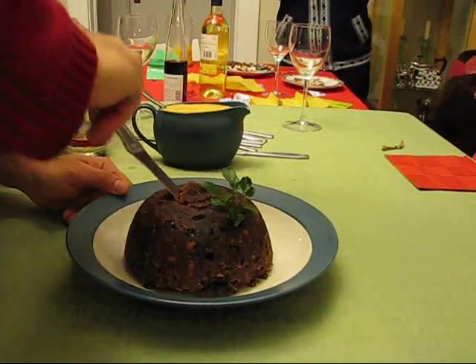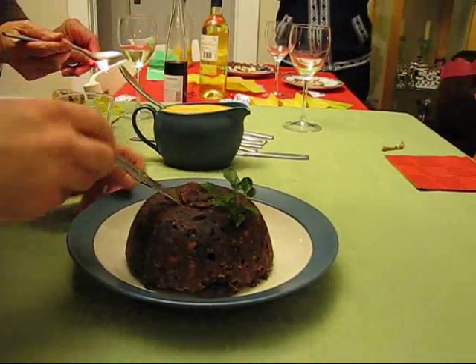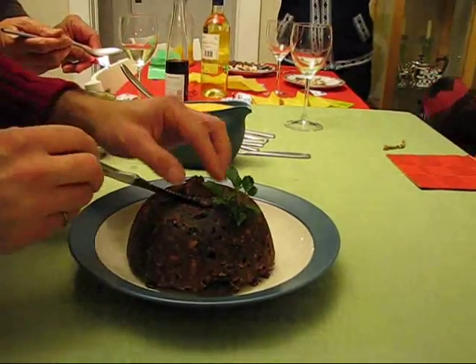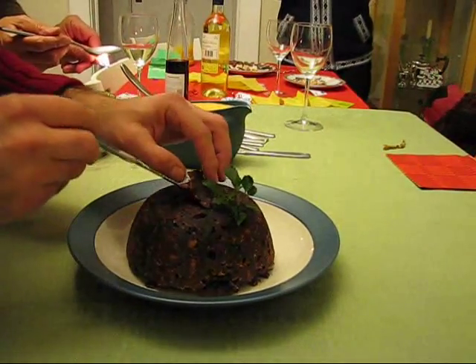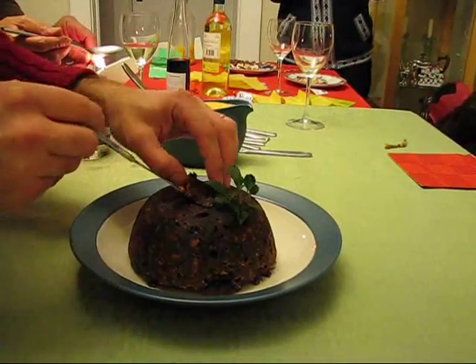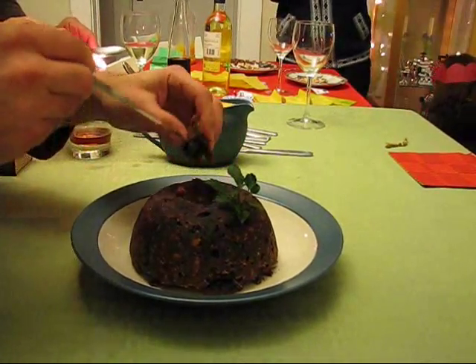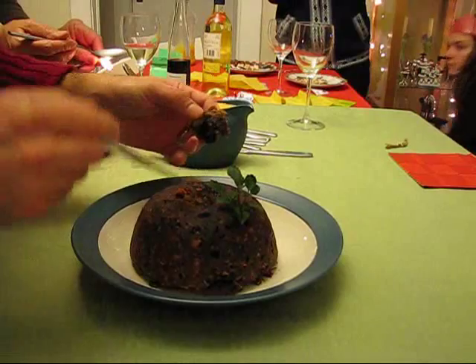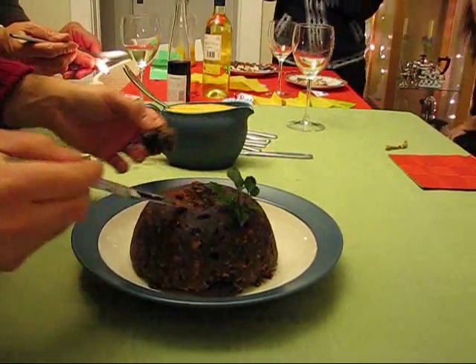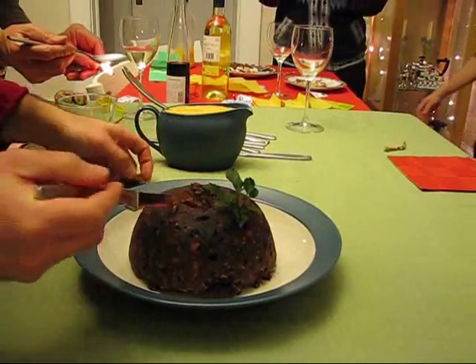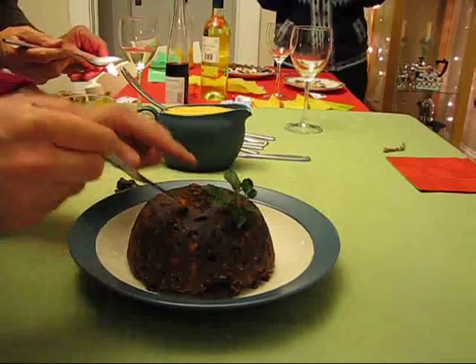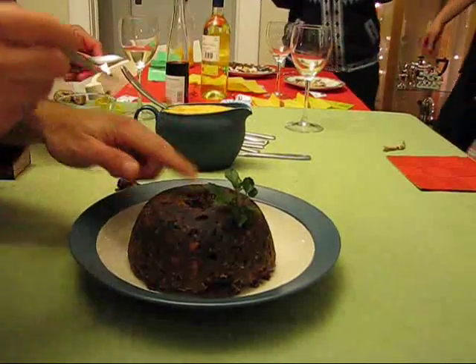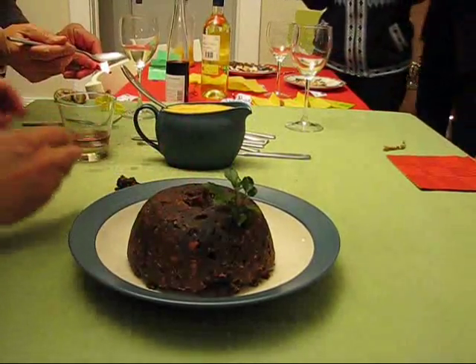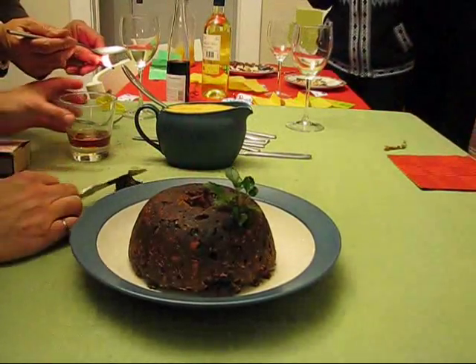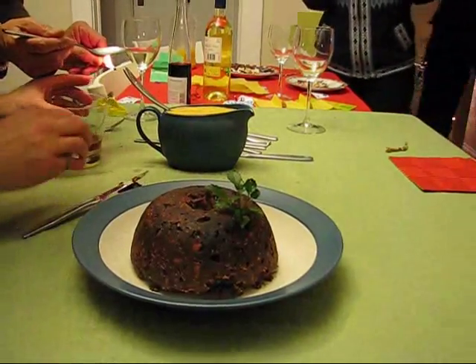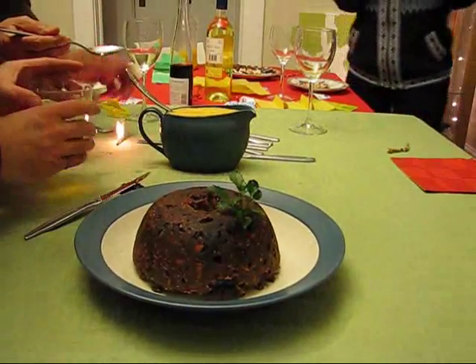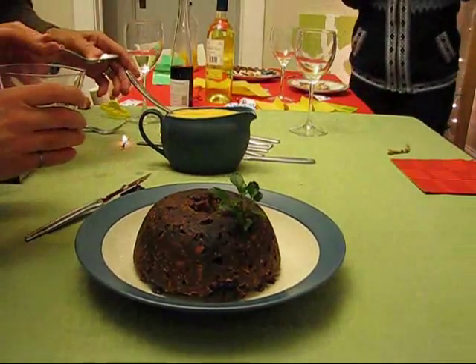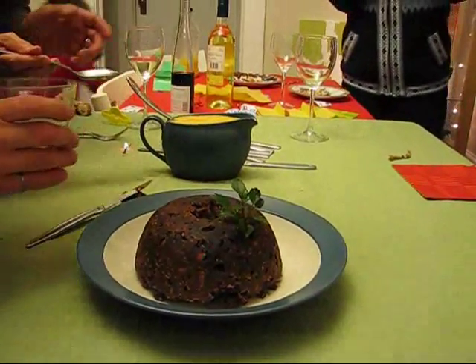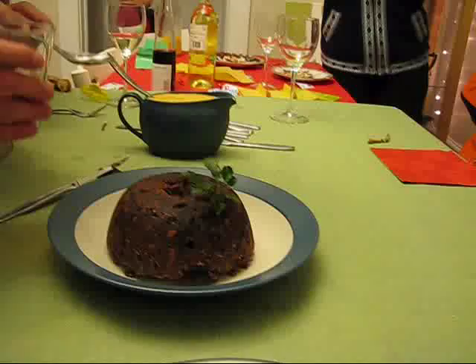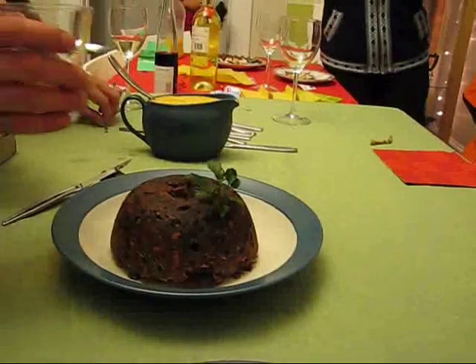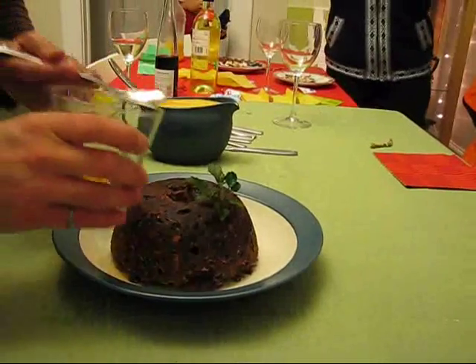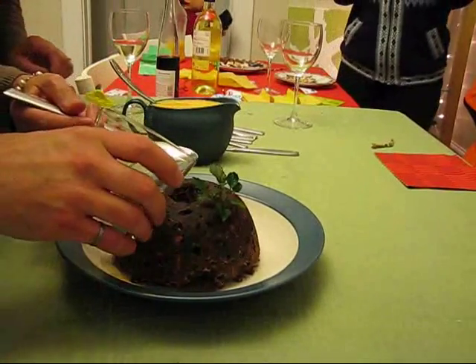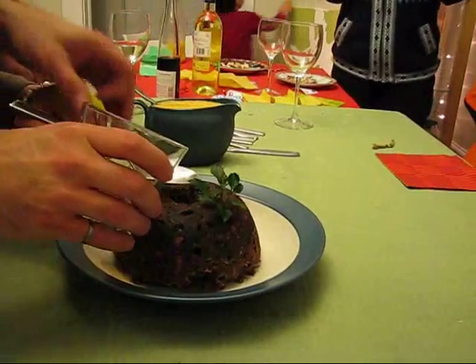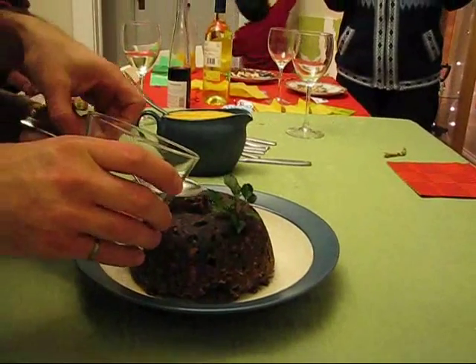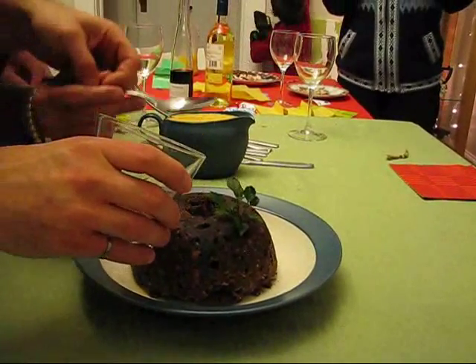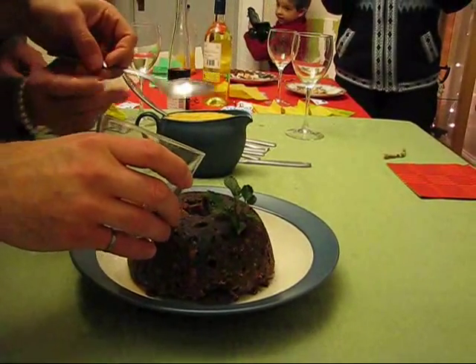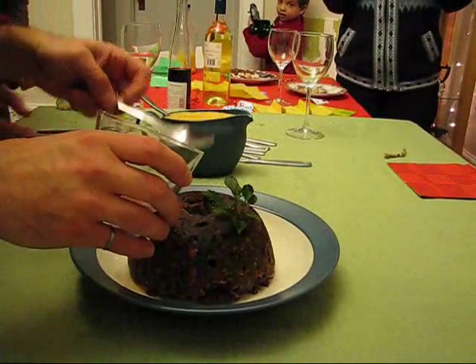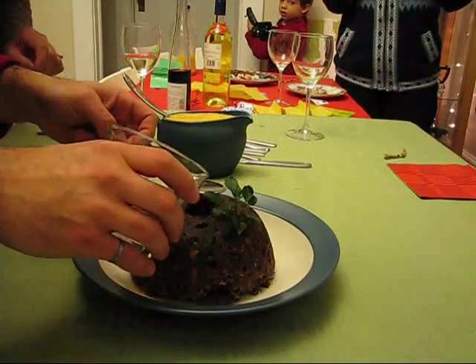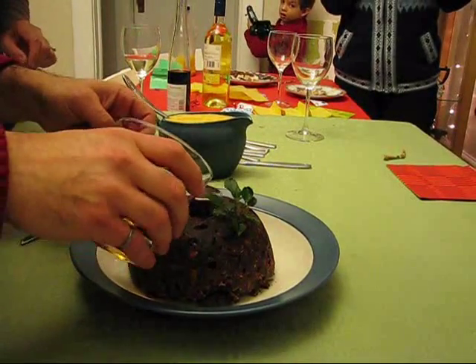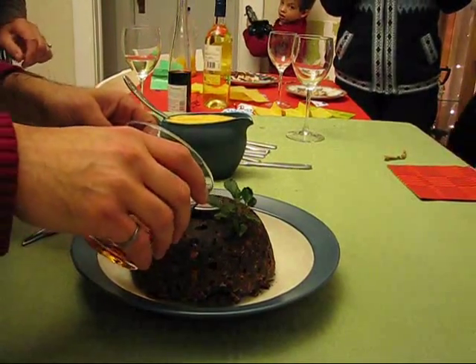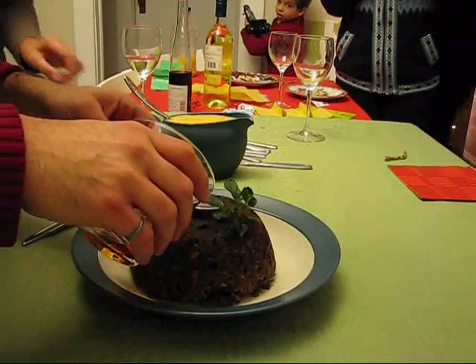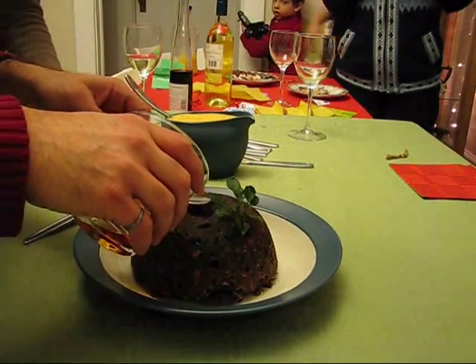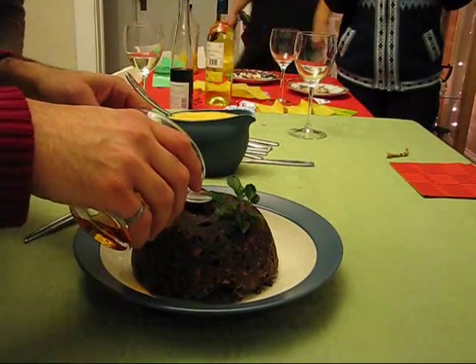And then in the end, plug it. I was going to eat it but I can certainly plug it. Oh sorry, it's very hot. Oh, I see. That's how you warm it.